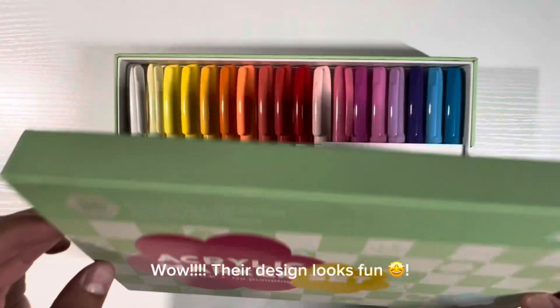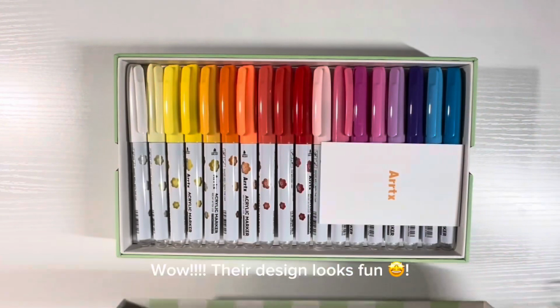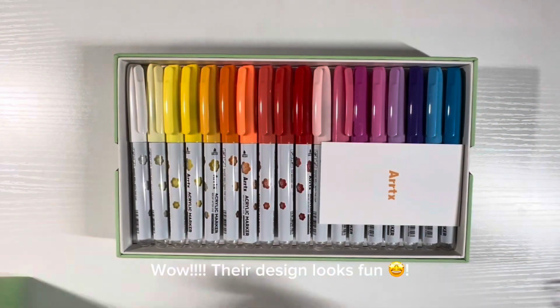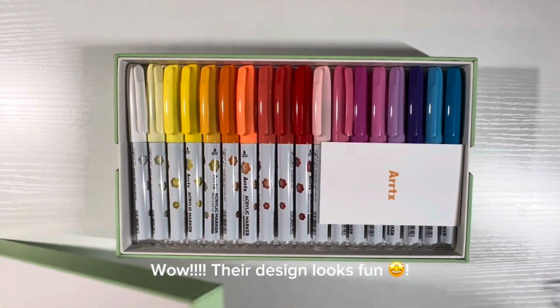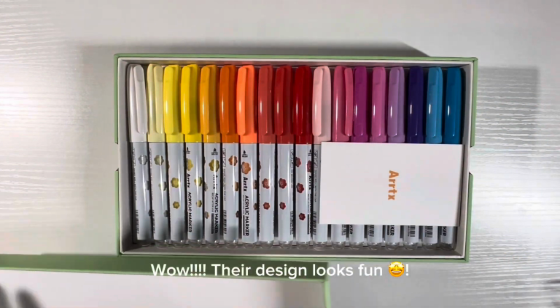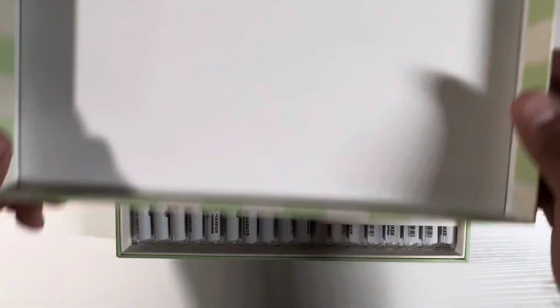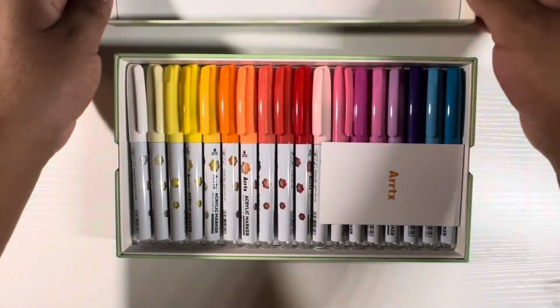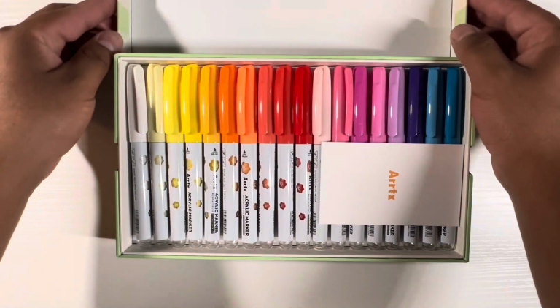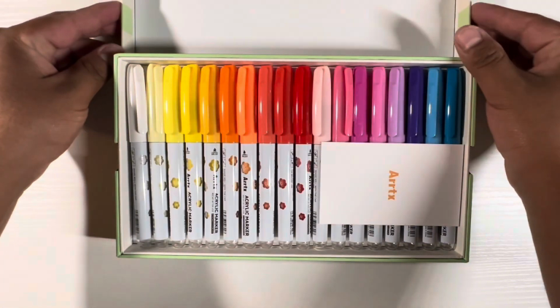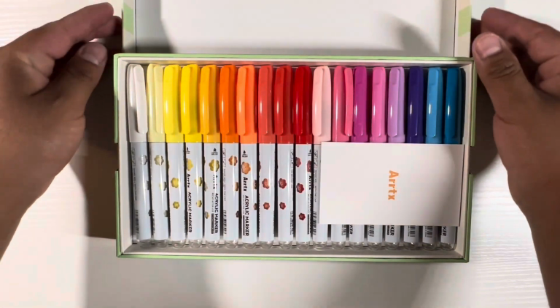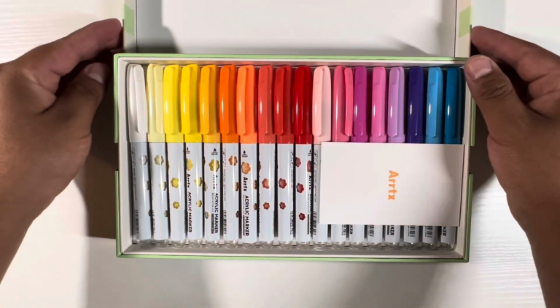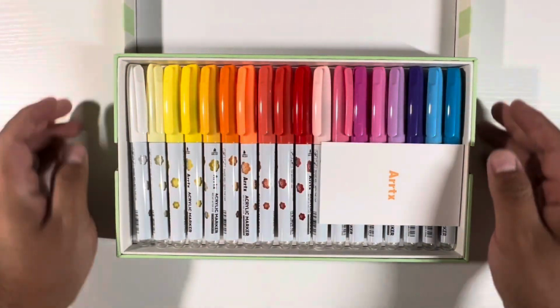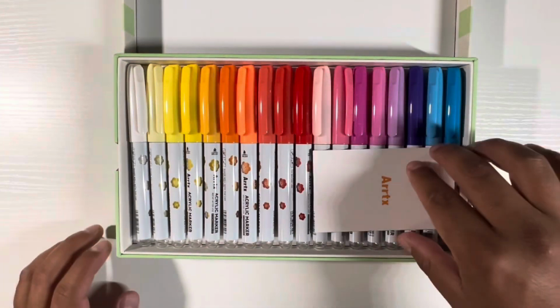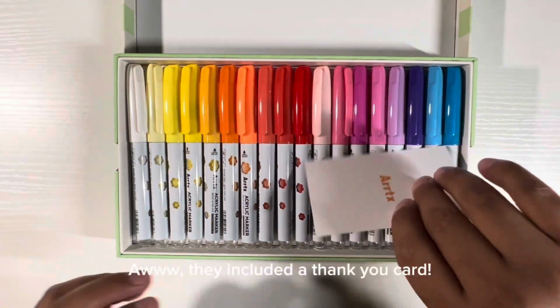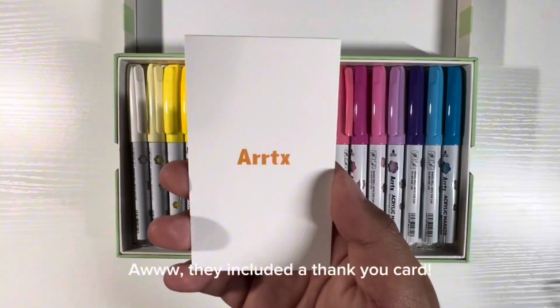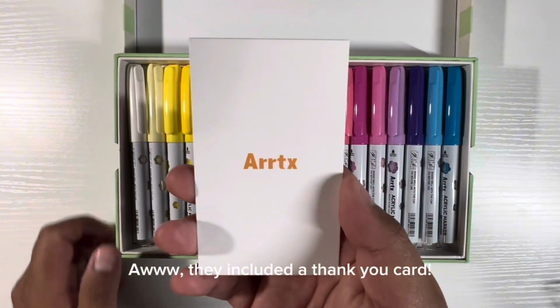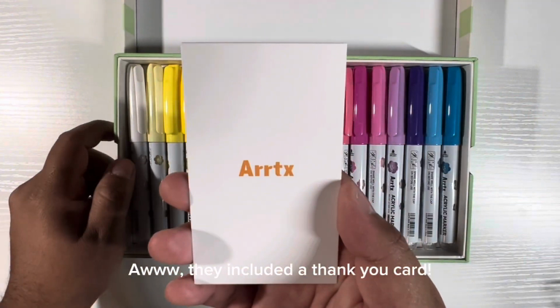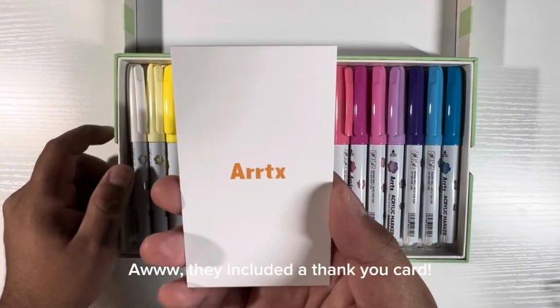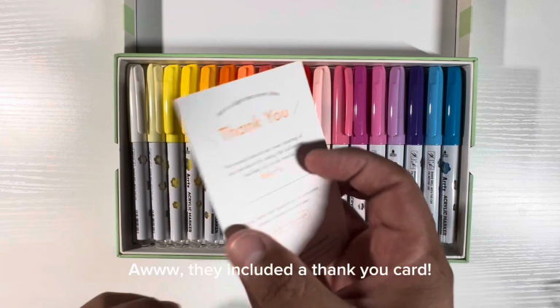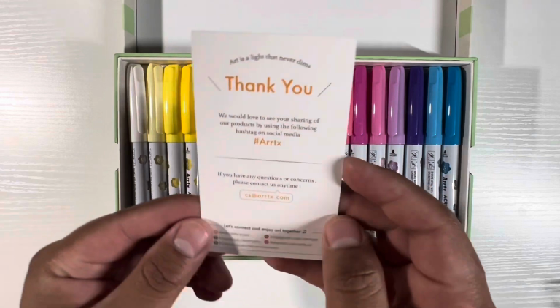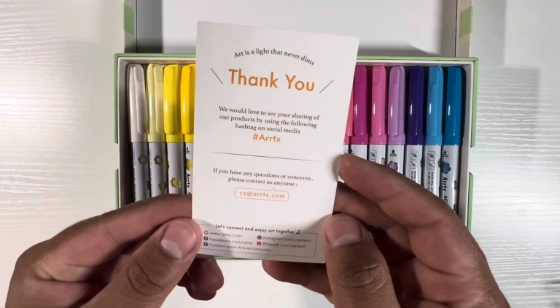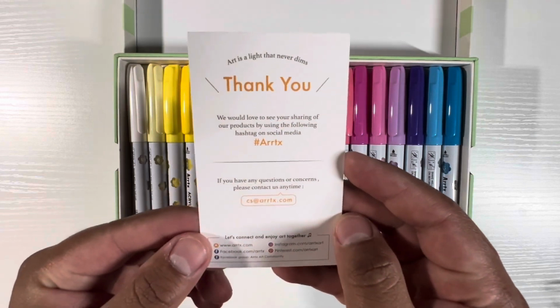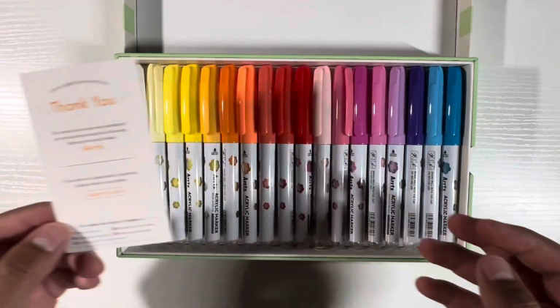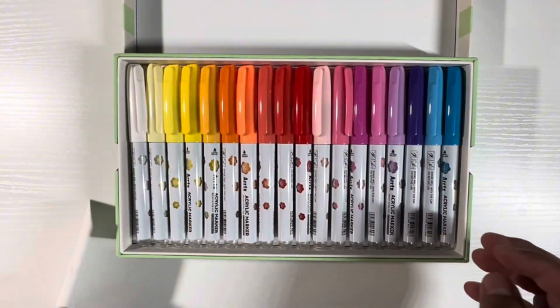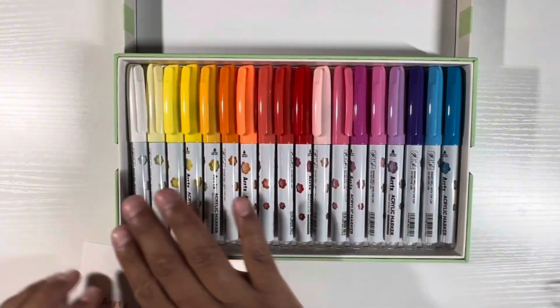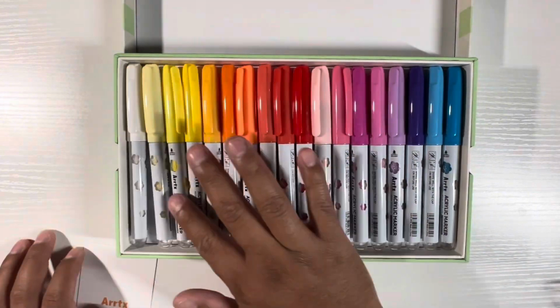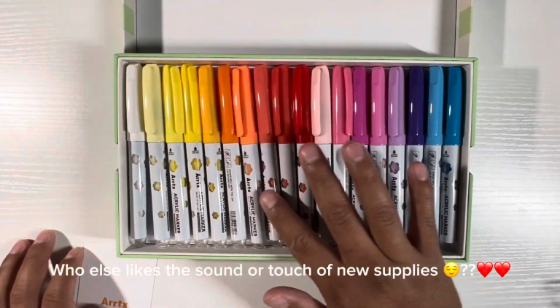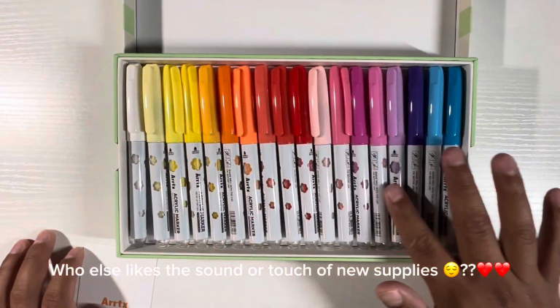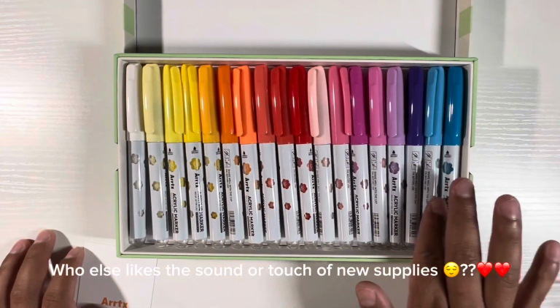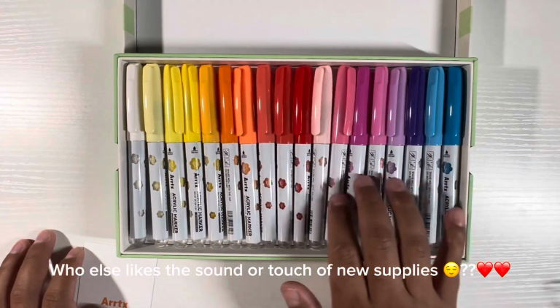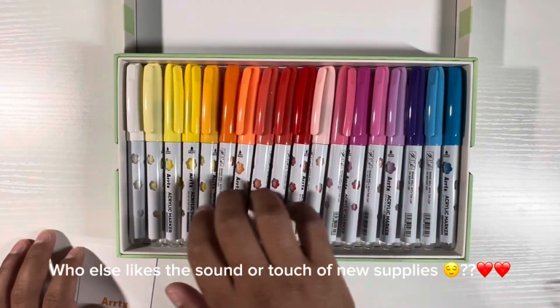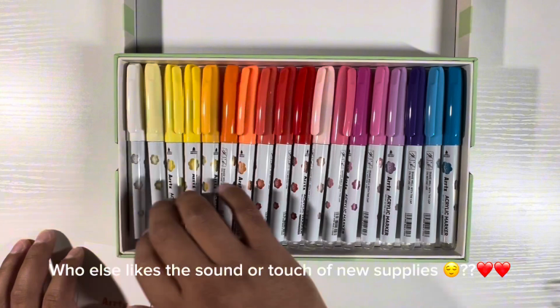Wow, their design looks fun. They included a thank you card. Who else likes the sound or the touch of new supplies?